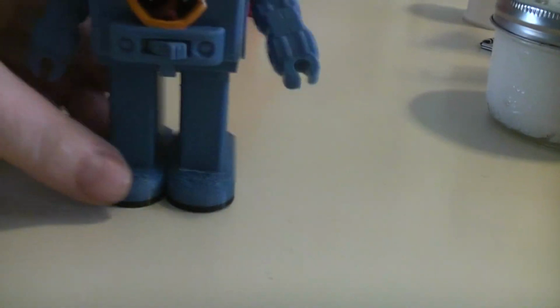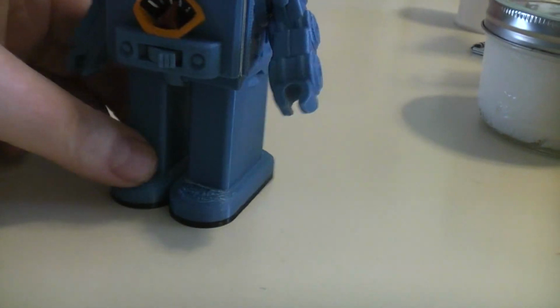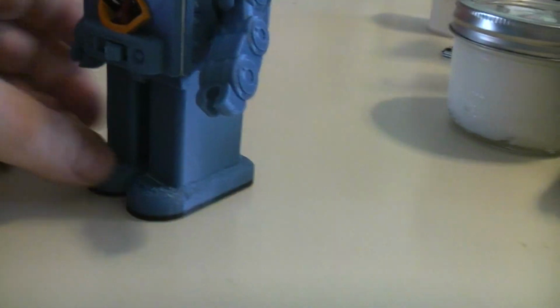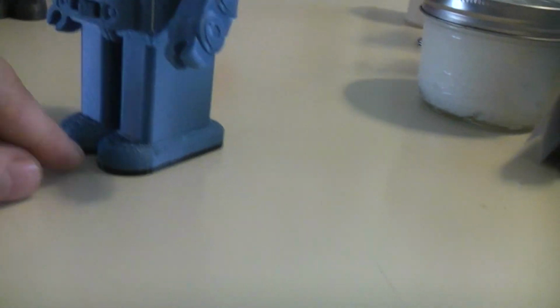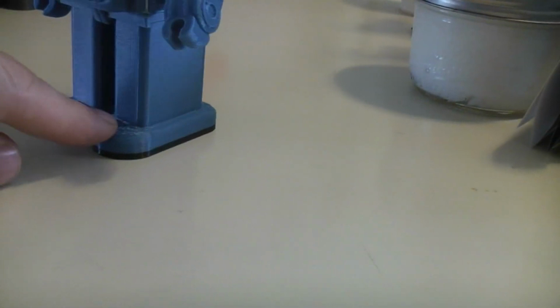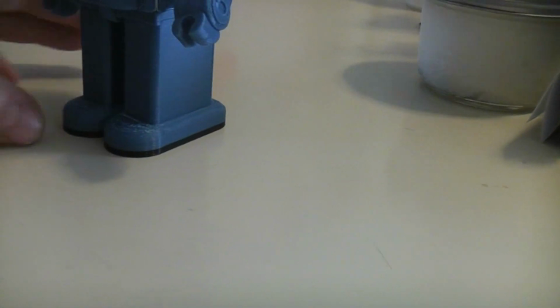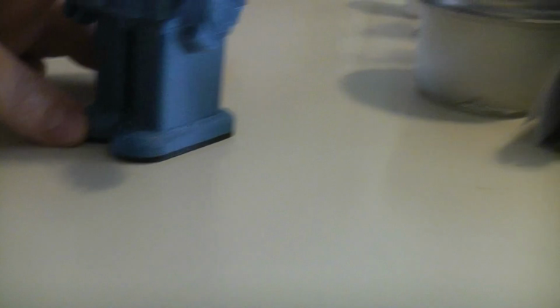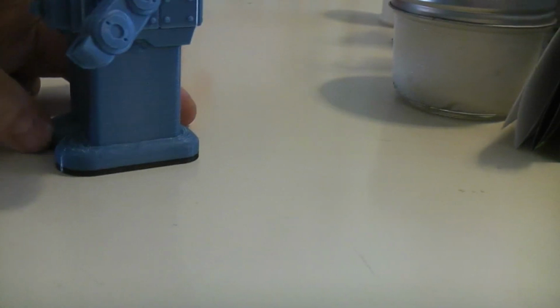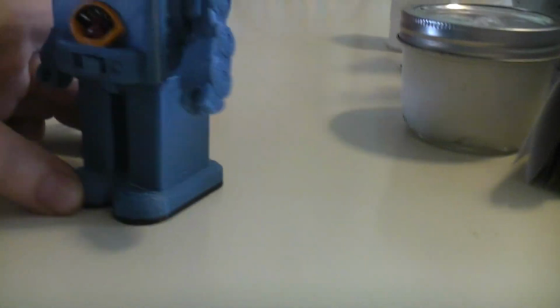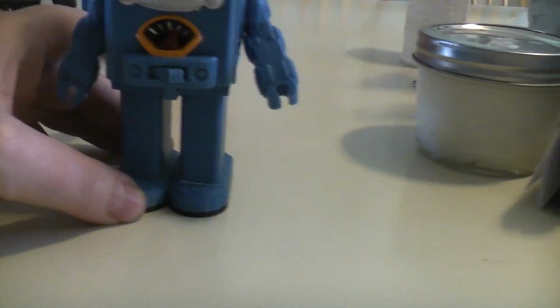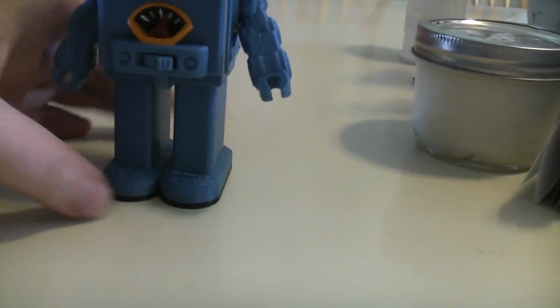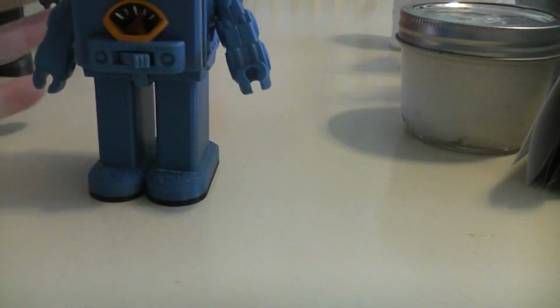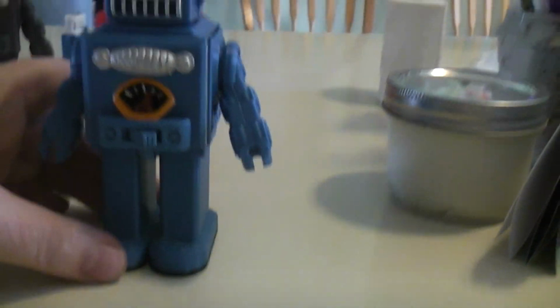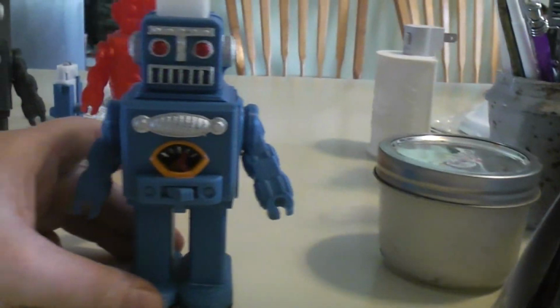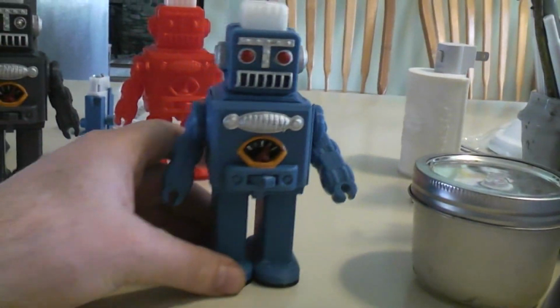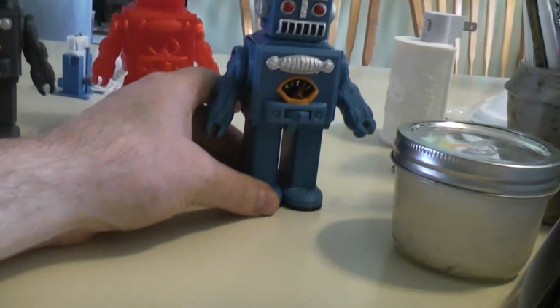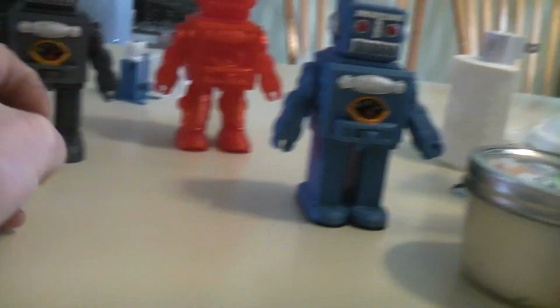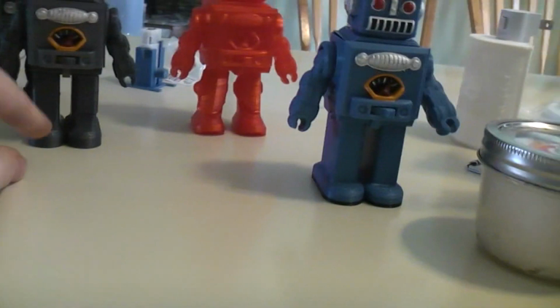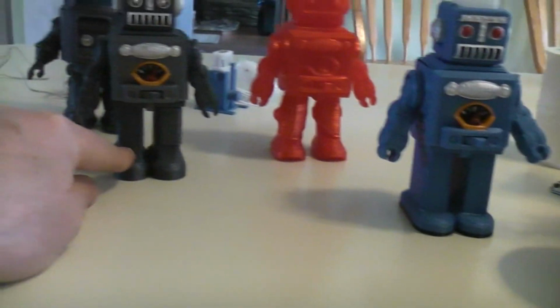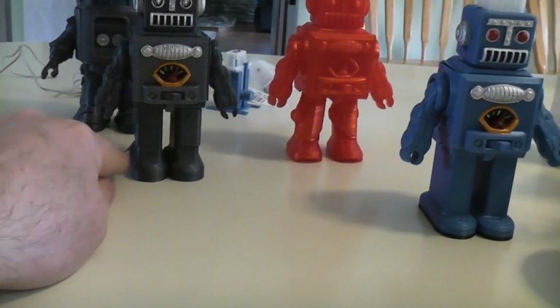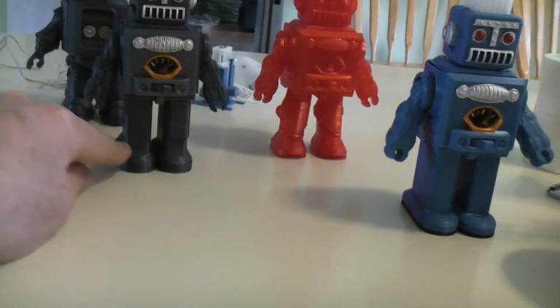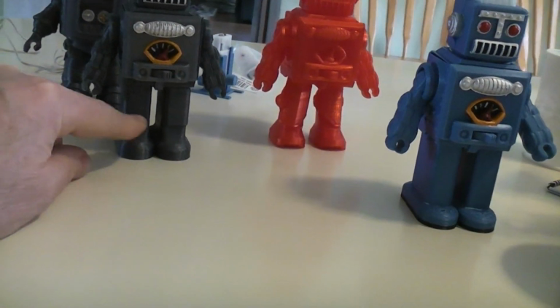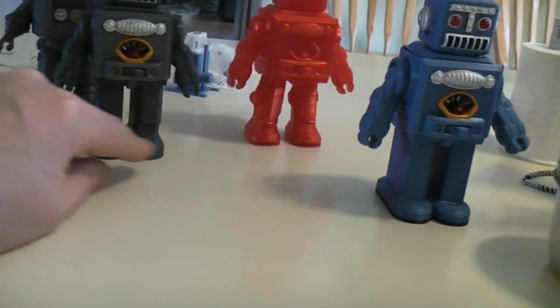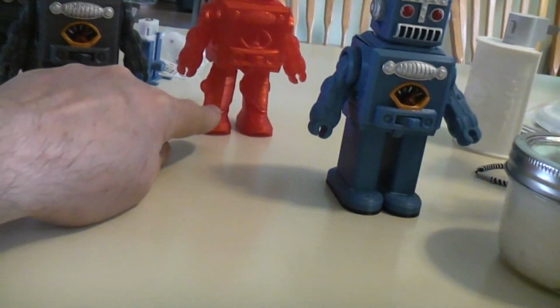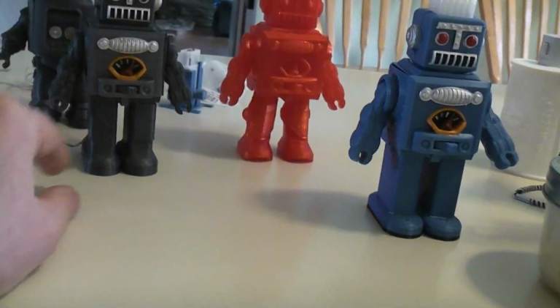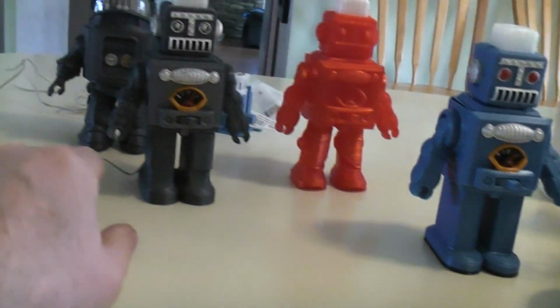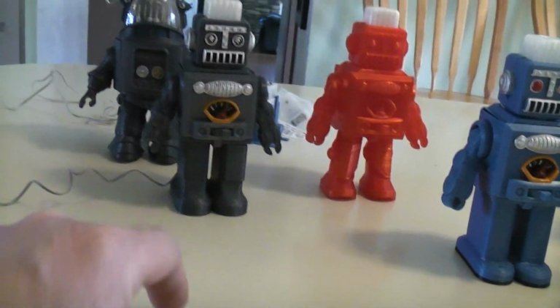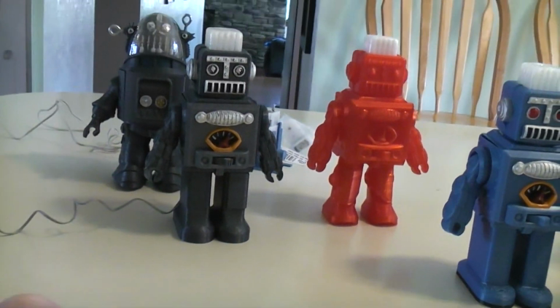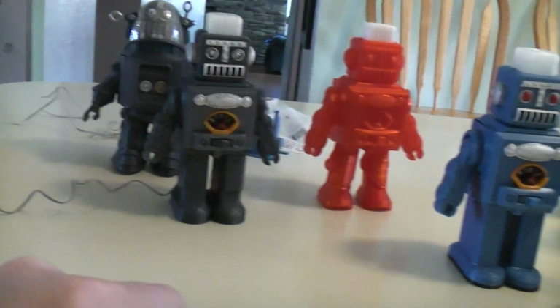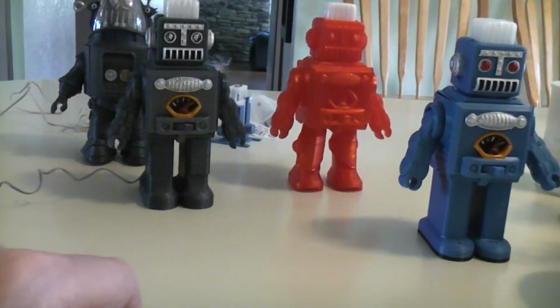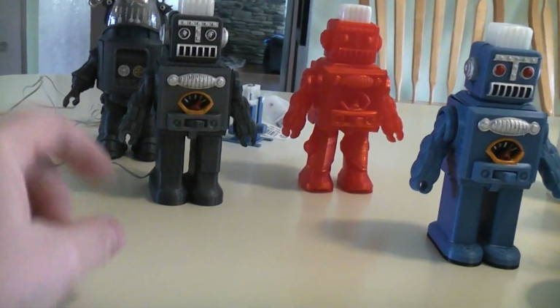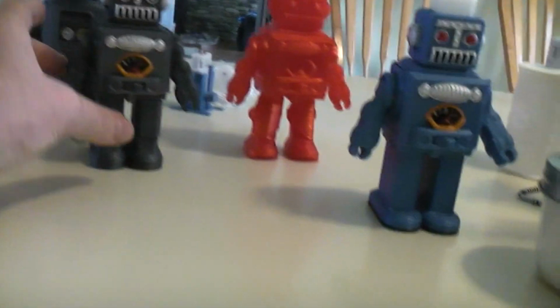It ended up being kind of ugly, although I was amazed that it printed because there are no supports or anything involved. So I went ahead and added the rounded edges like they do on all the 365 robots, so it would print right.